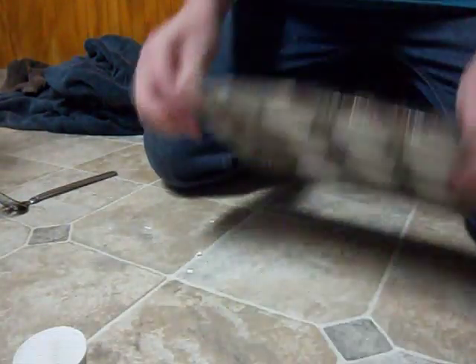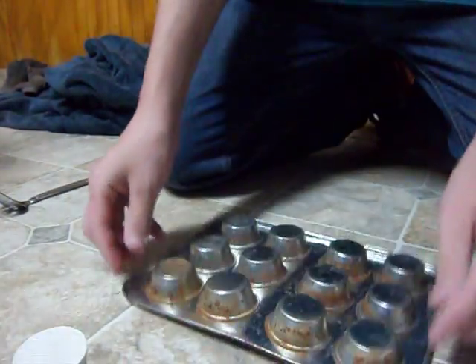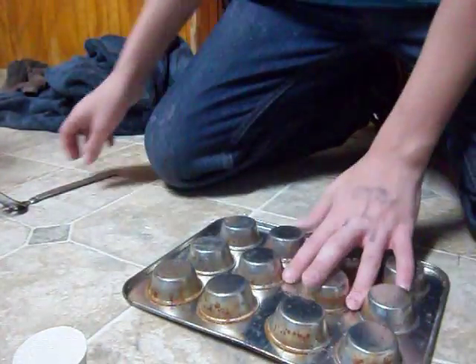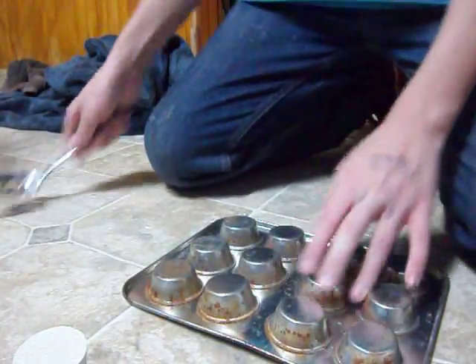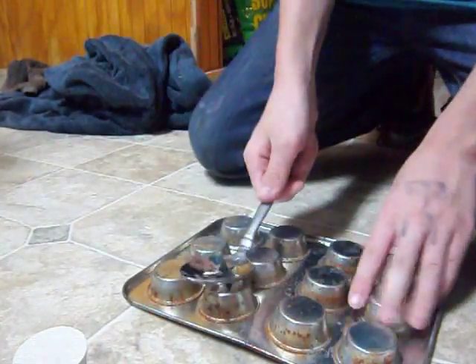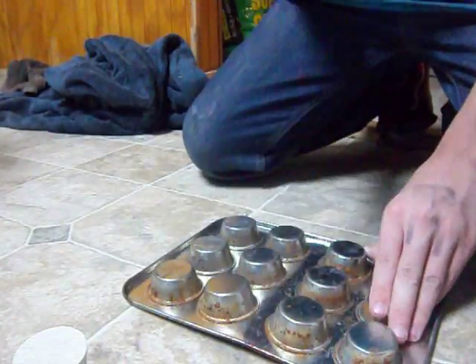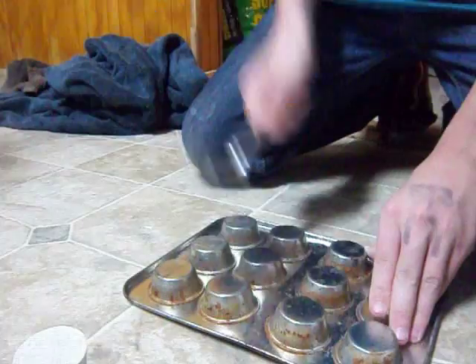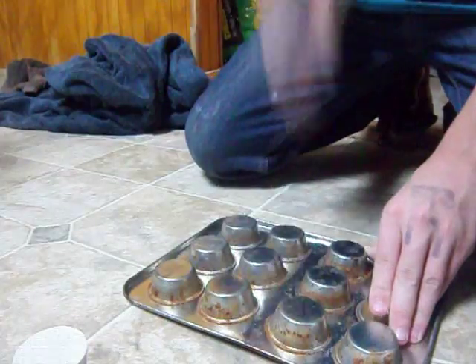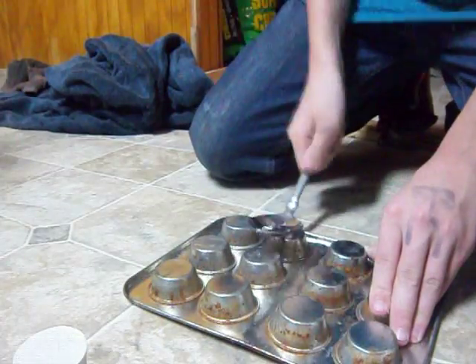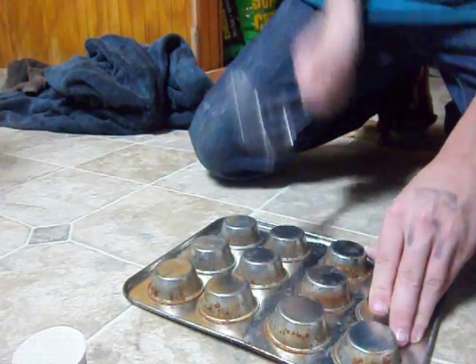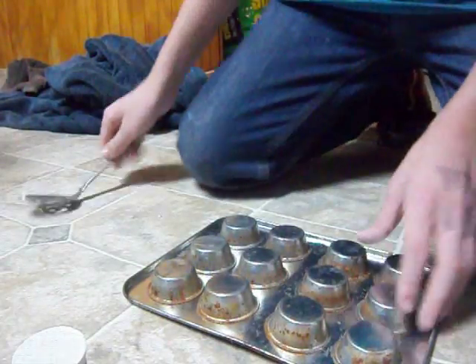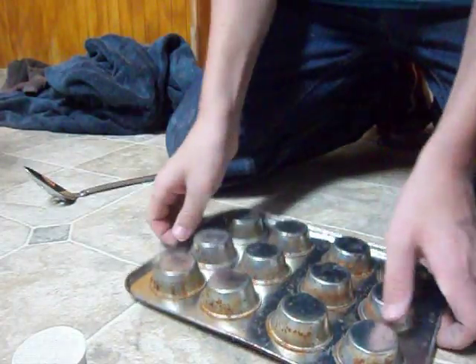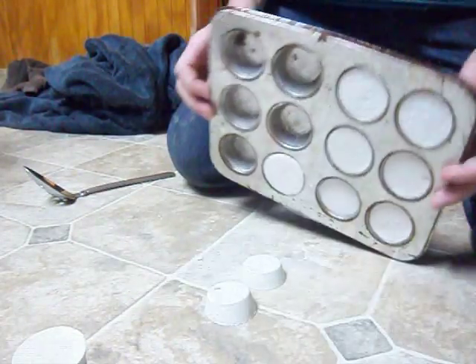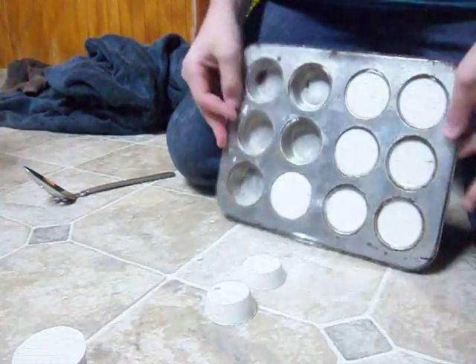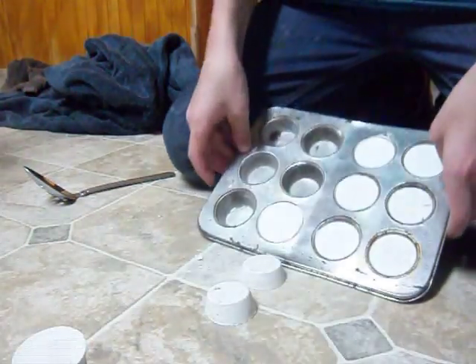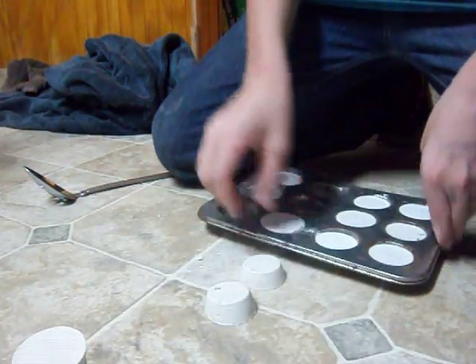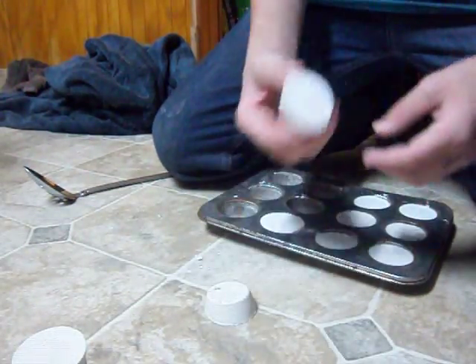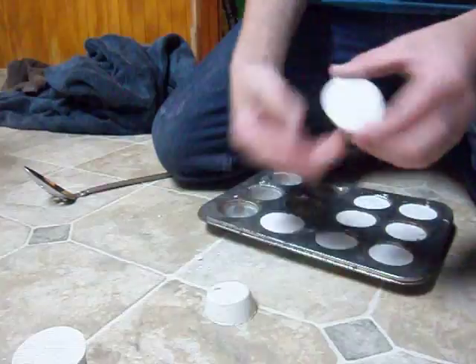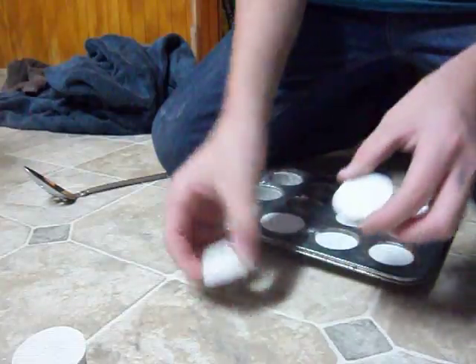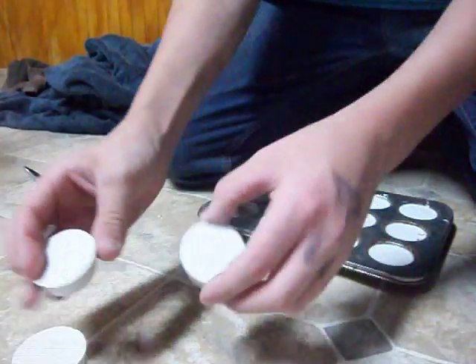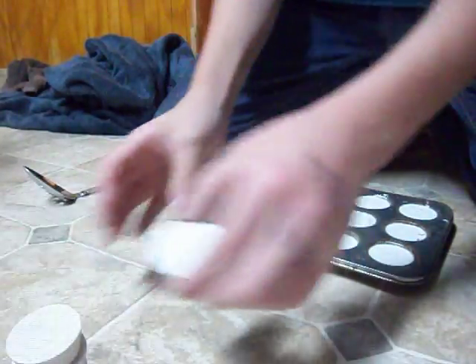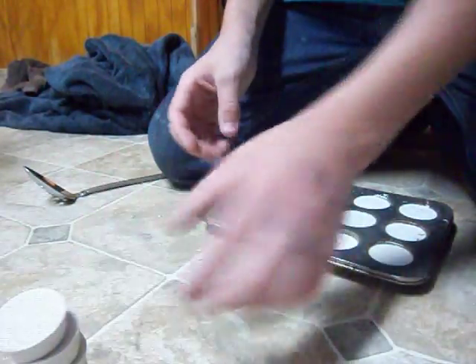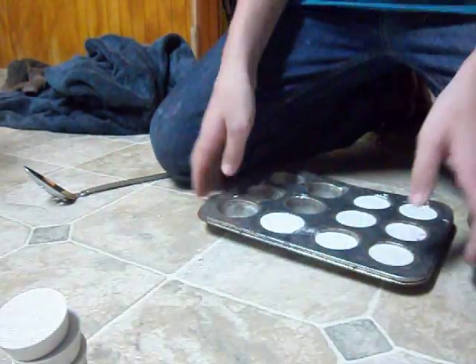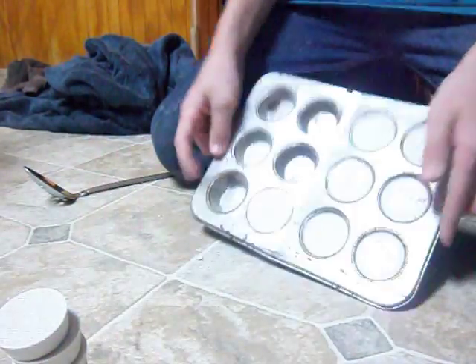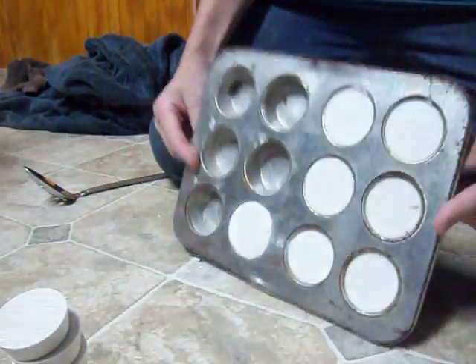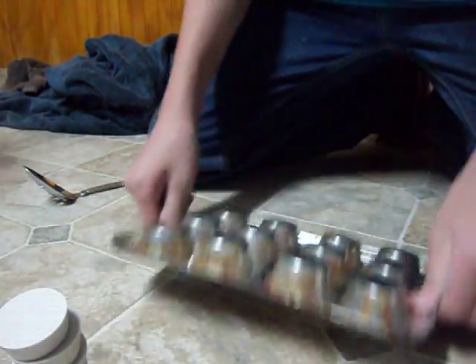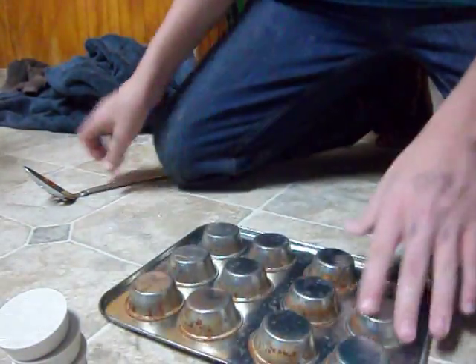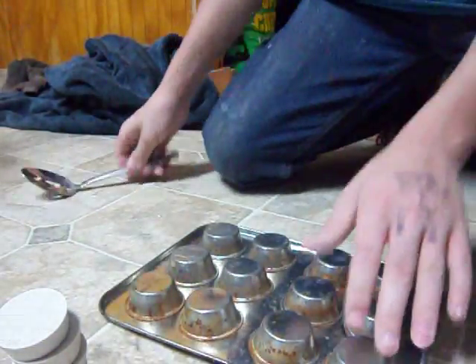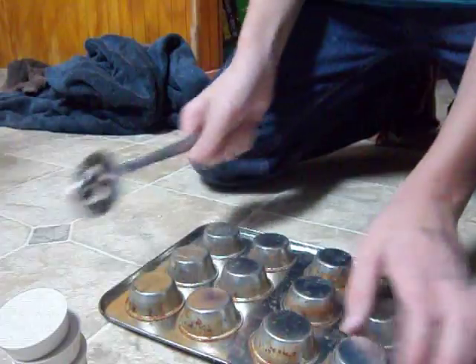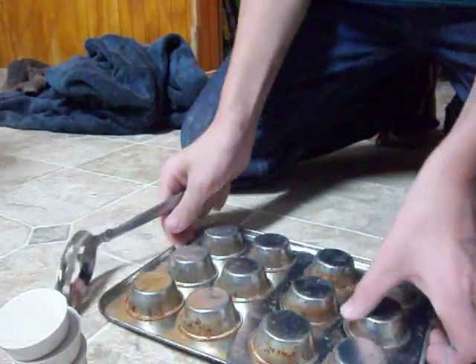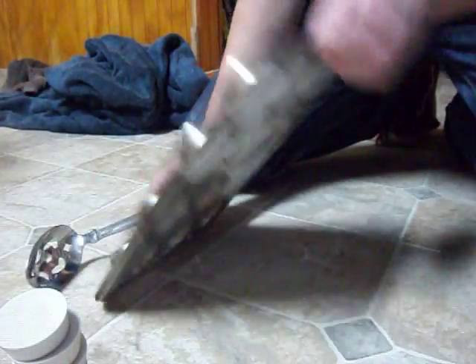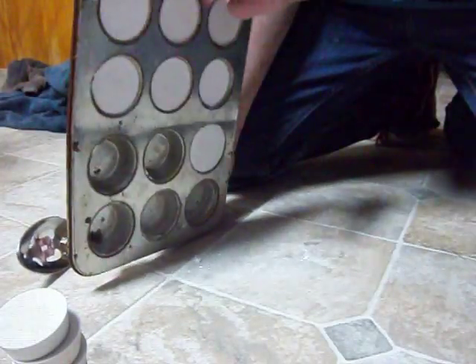So basically what I do is I just flip it over and I just bang on the bottoms and they come out. And then more blocks. And you just basically keep doing that.